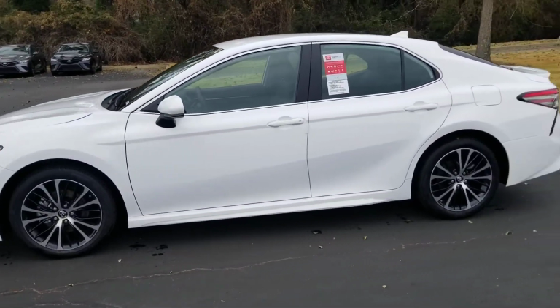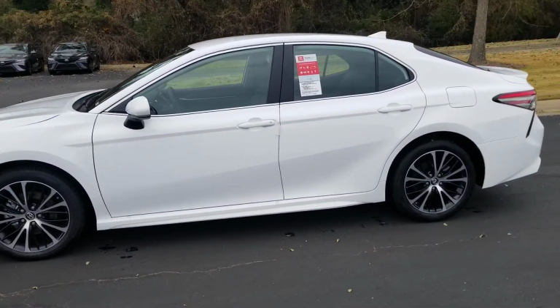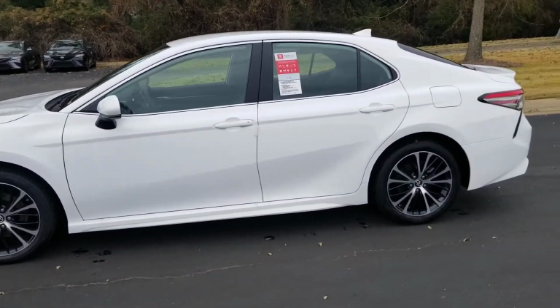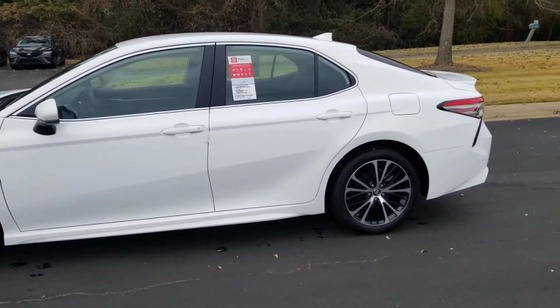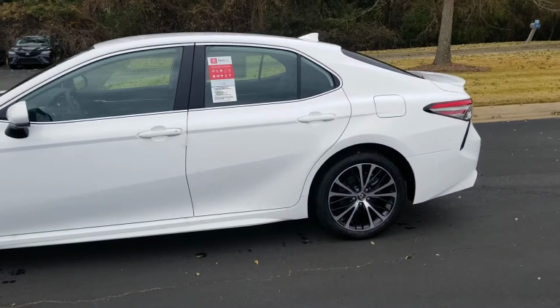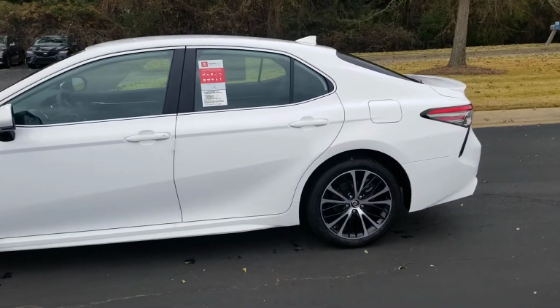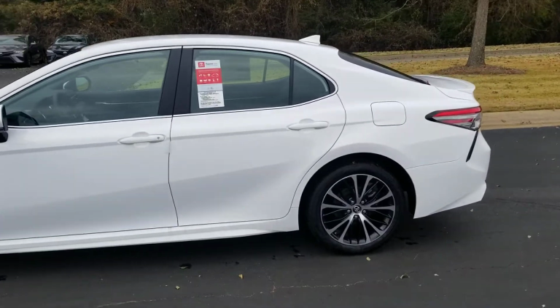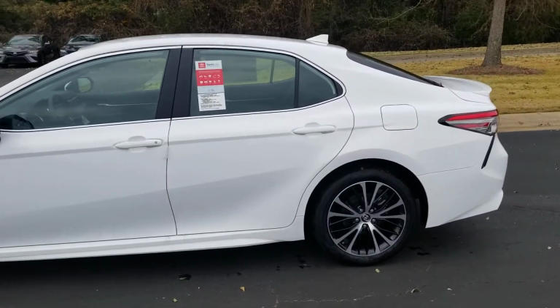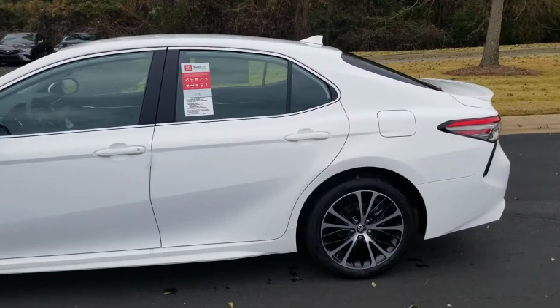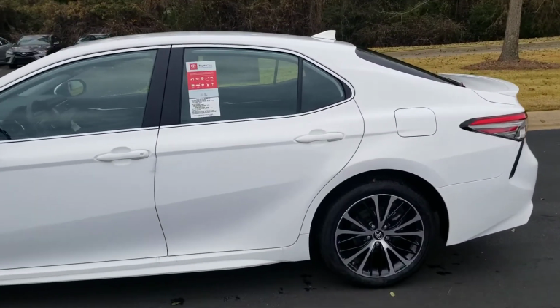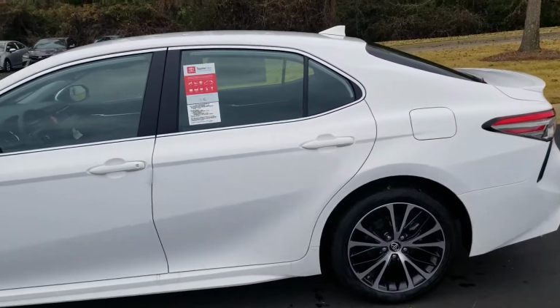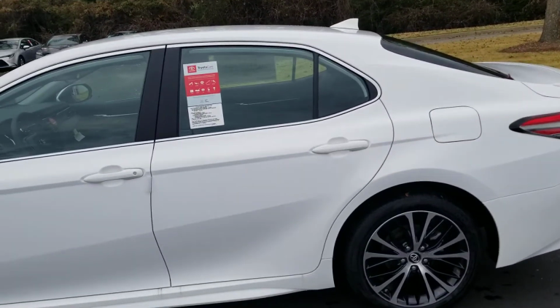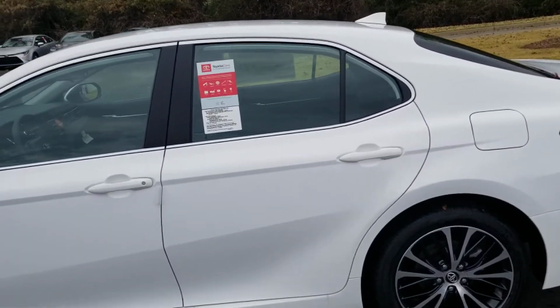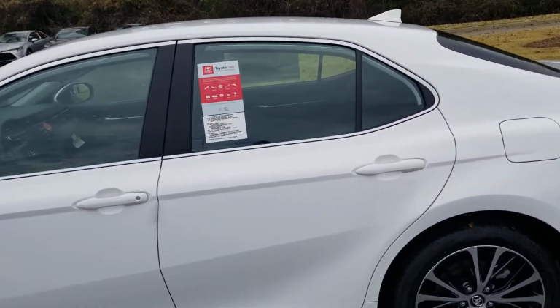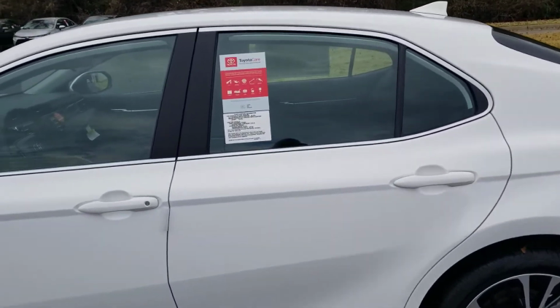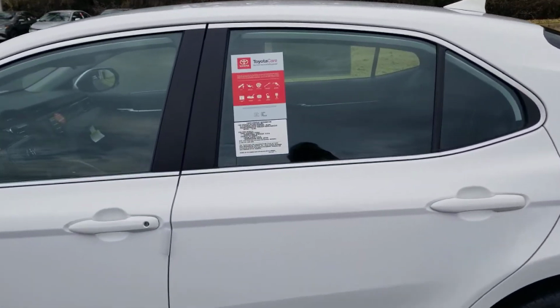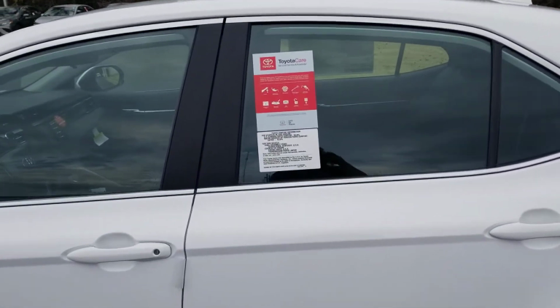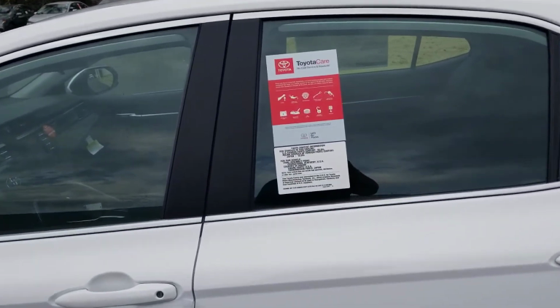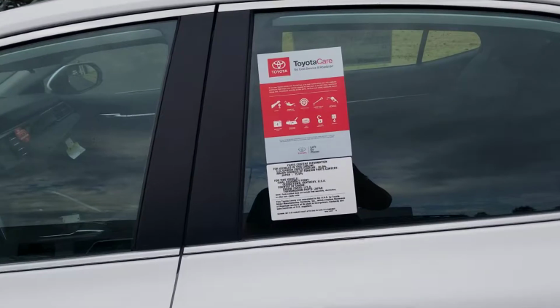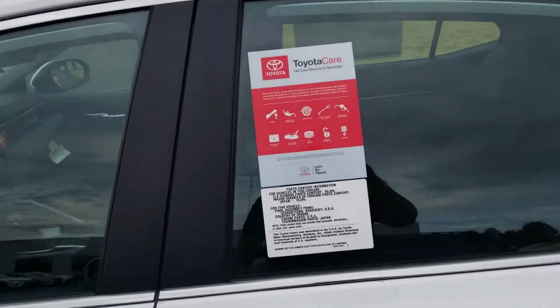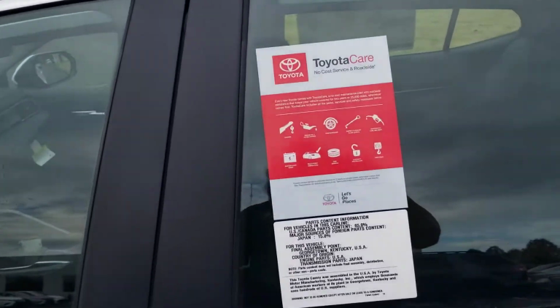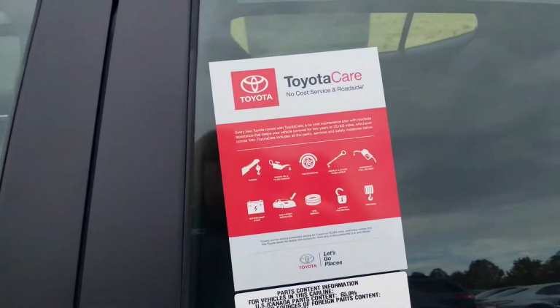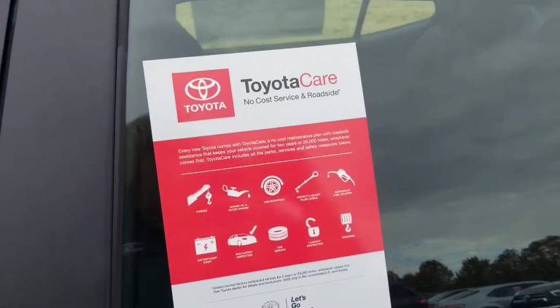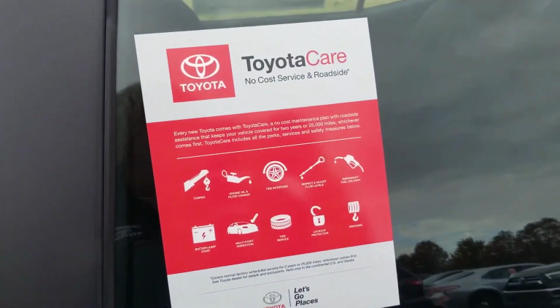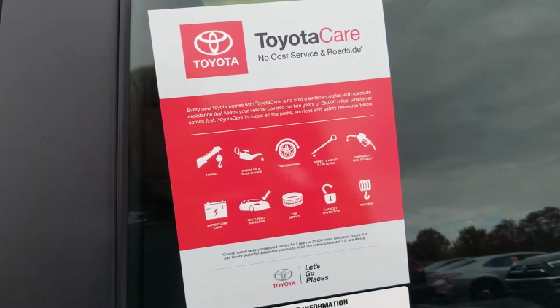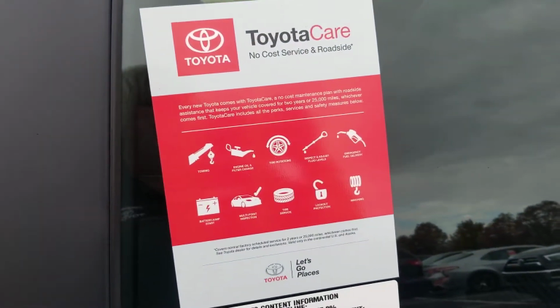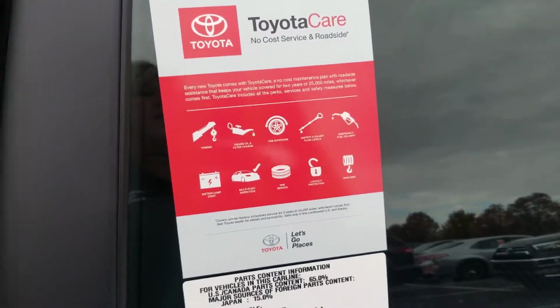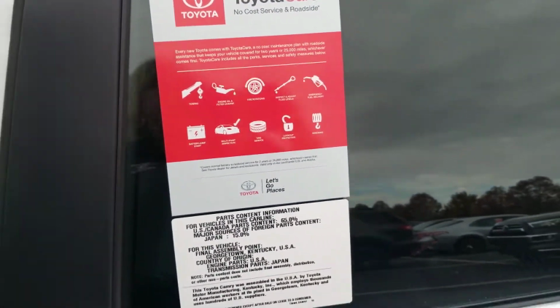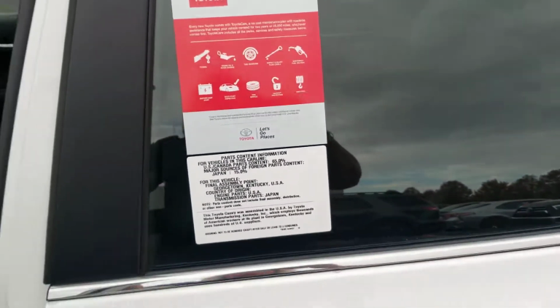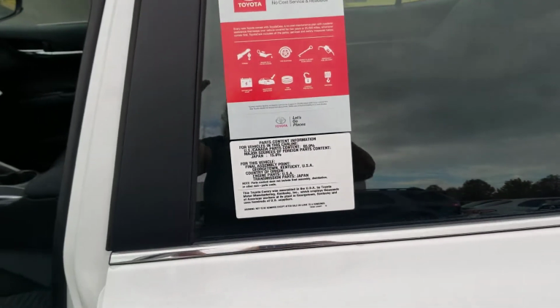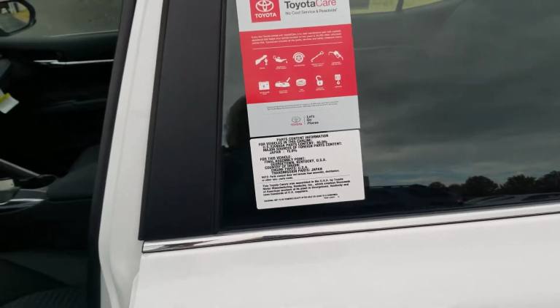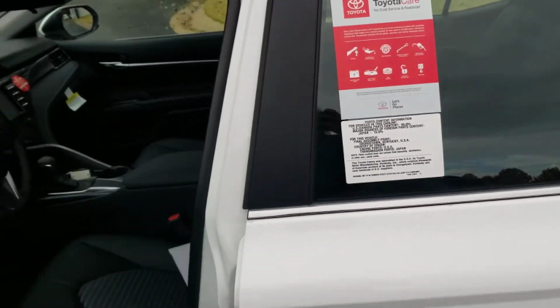This comes along with the two years, 25,000 miles Toyota Care and the roadside assistance. That's oil changes, tire rotations, fluids, lockout, tow — all that good stuff for free.